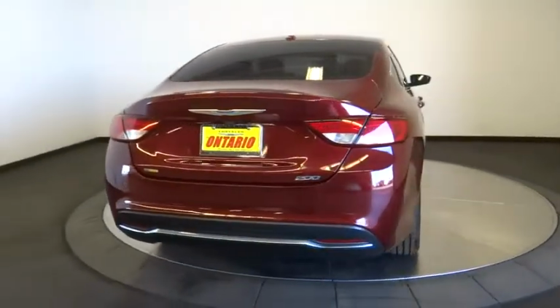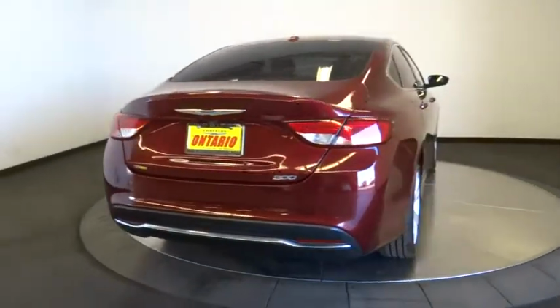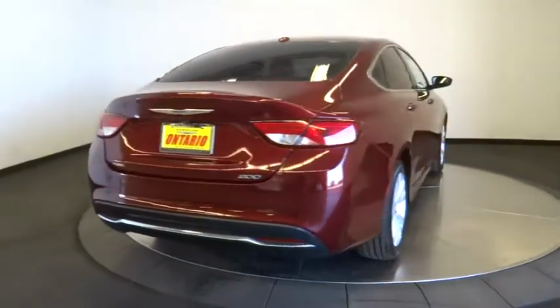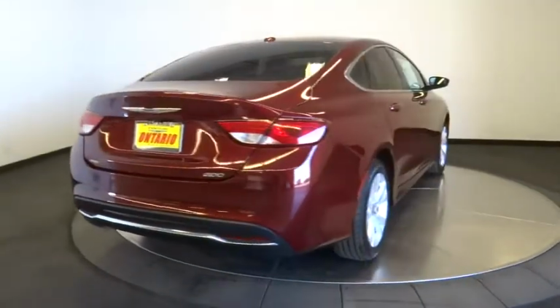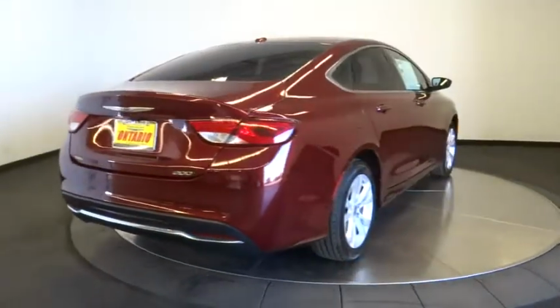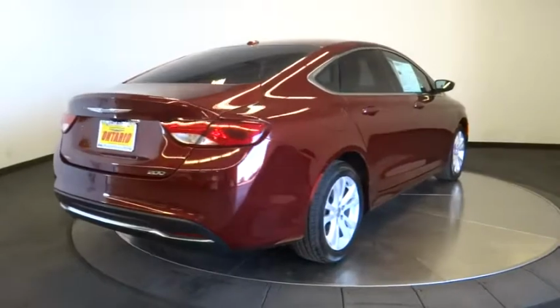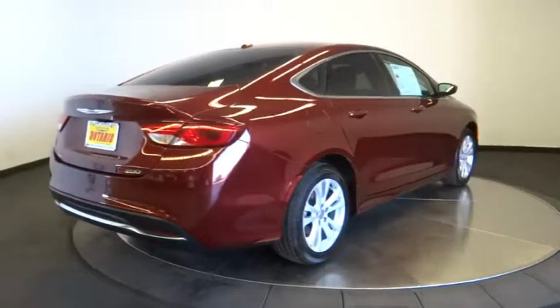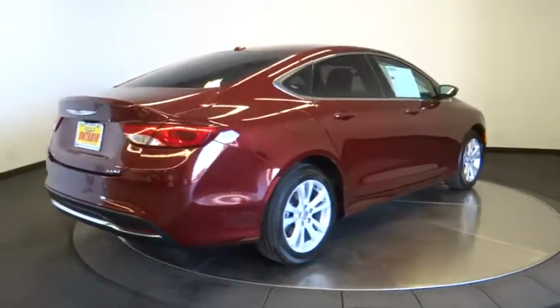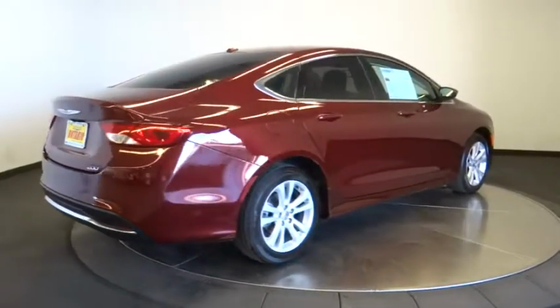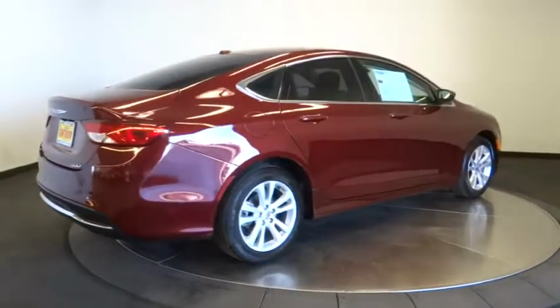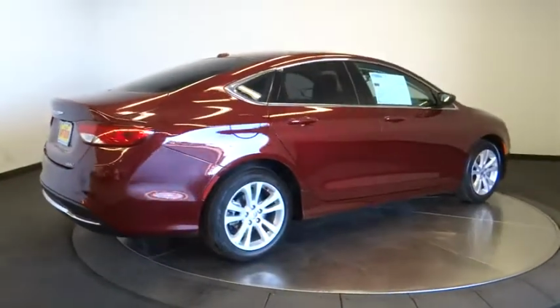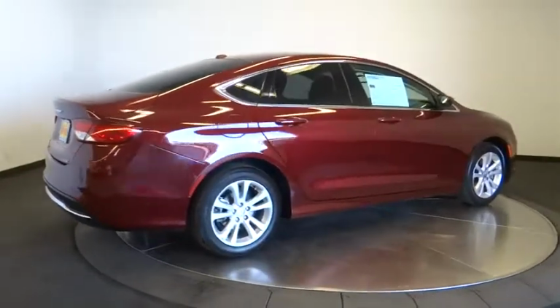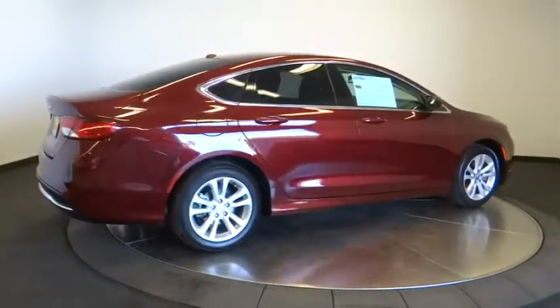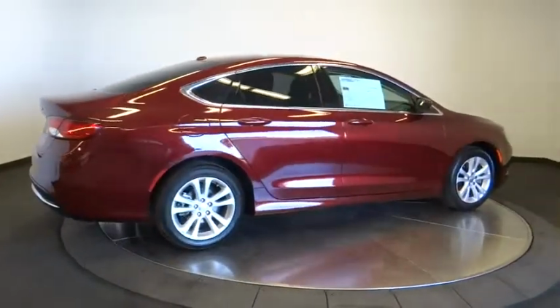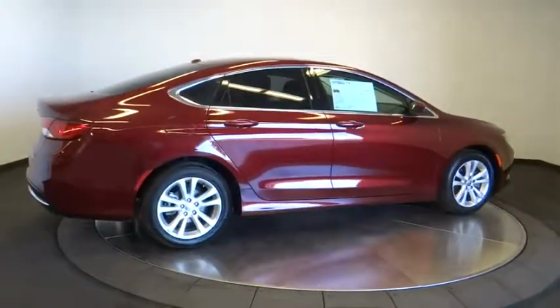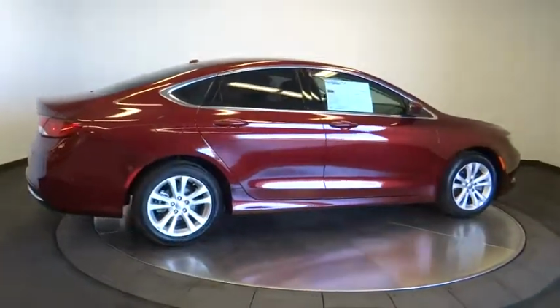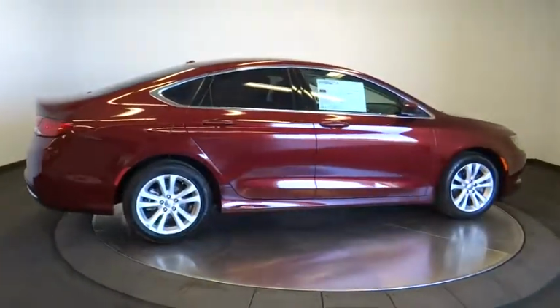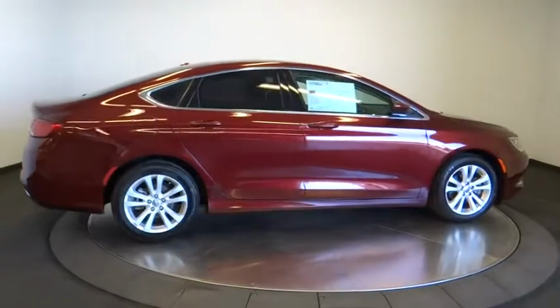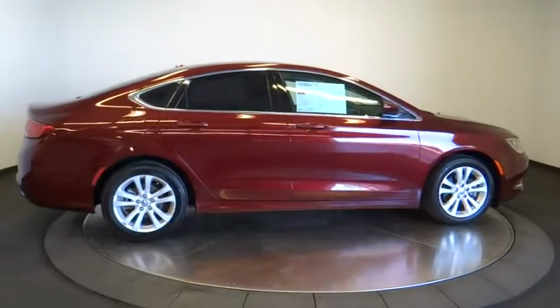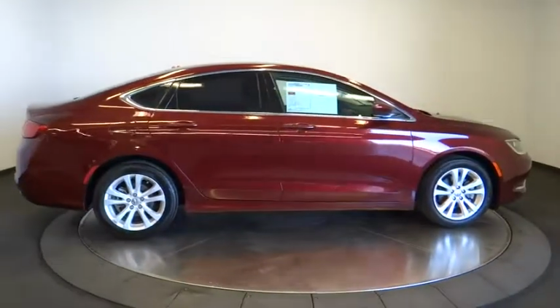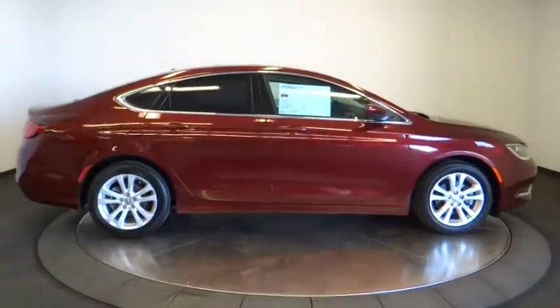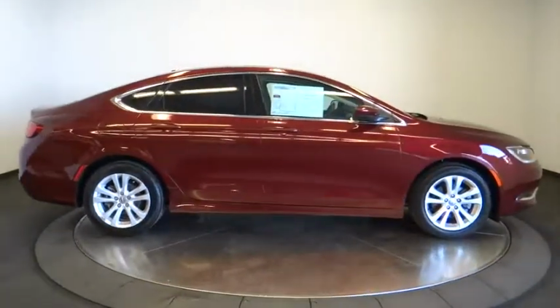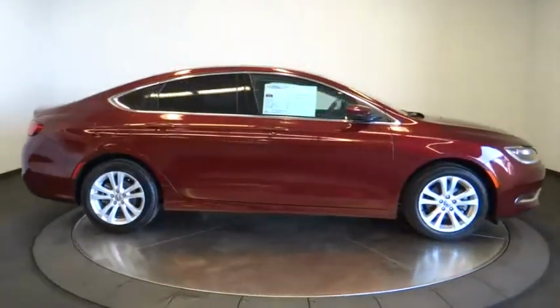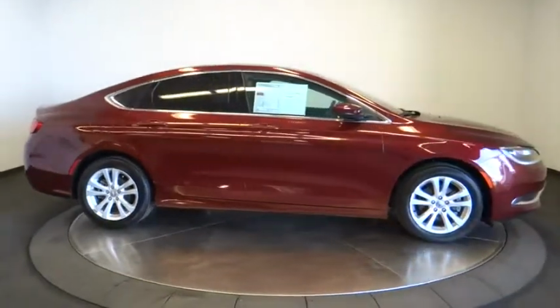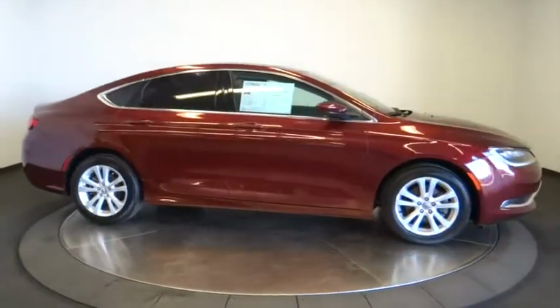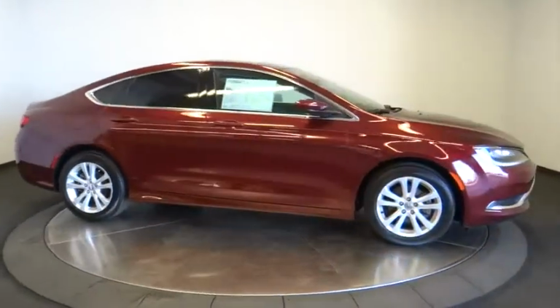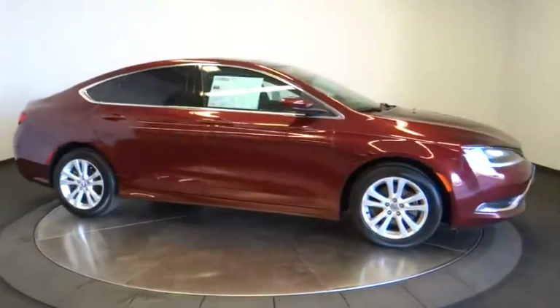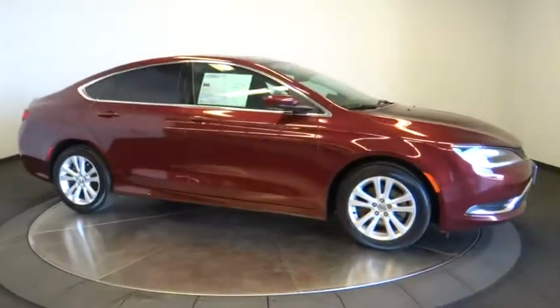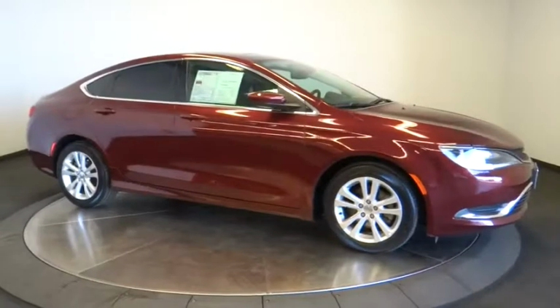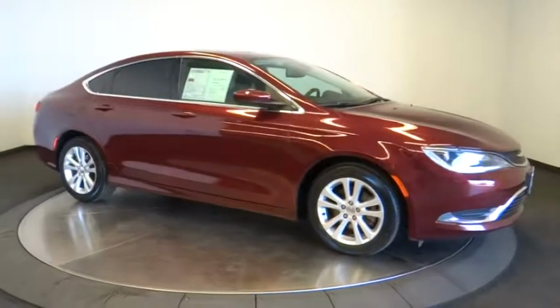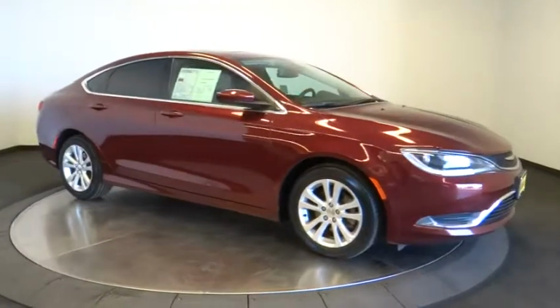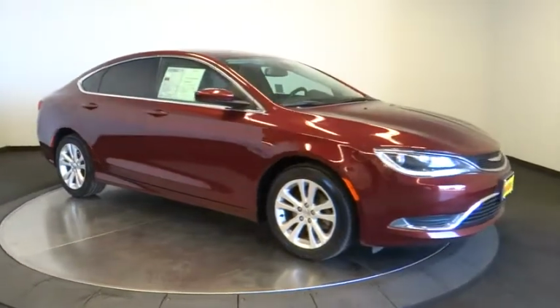Dual airbags, Bluetooth, power steering, adjustable steering wheel, four-wheel disc brakes, aluminum wheels, keyless start, cruise control, front-wheel drive, rear defrost, AM-FM stereo radio, child safety locks, compass.